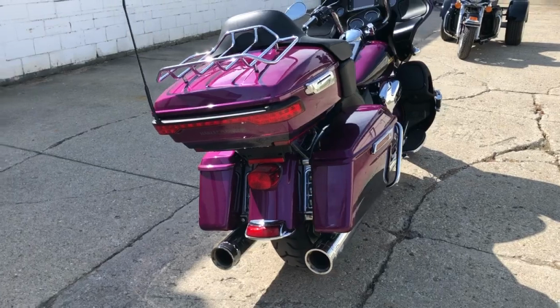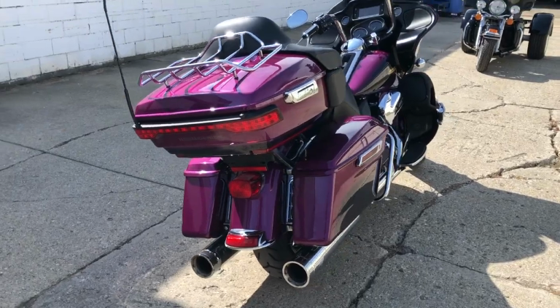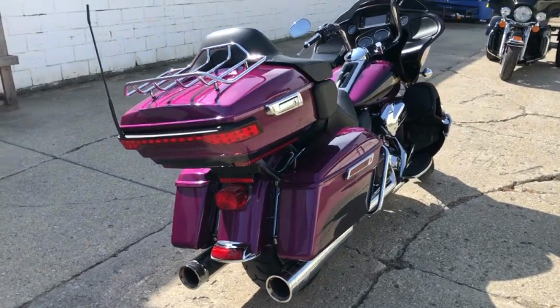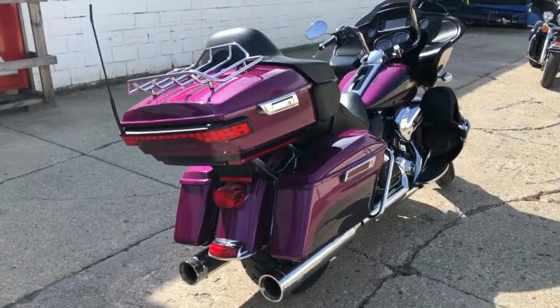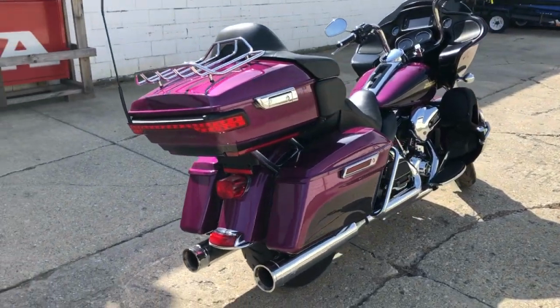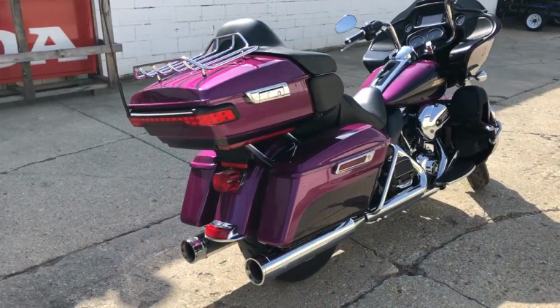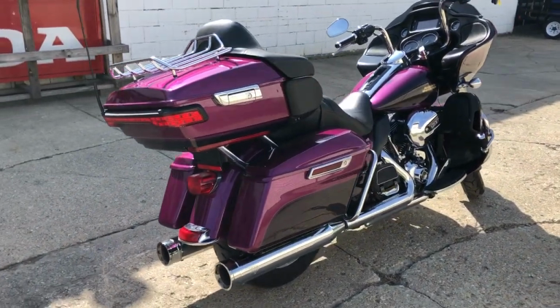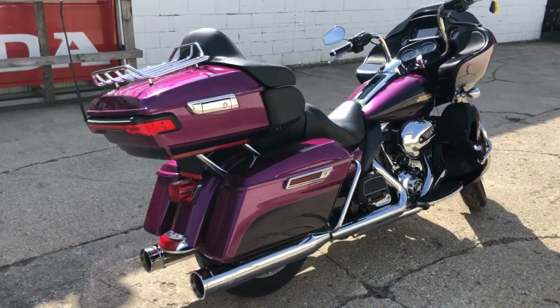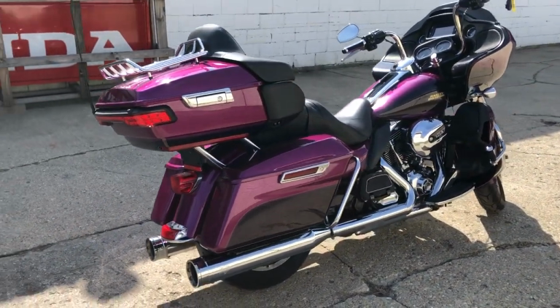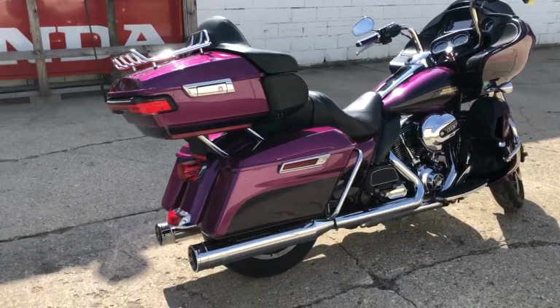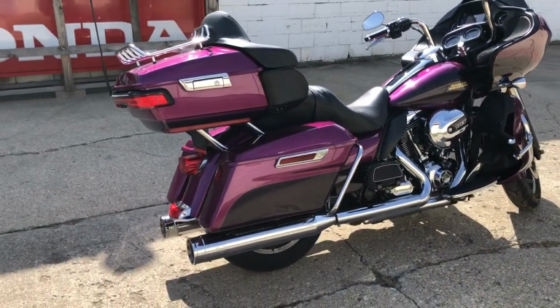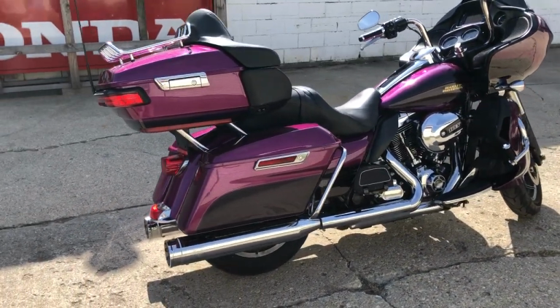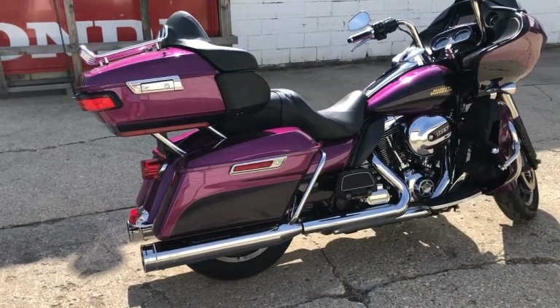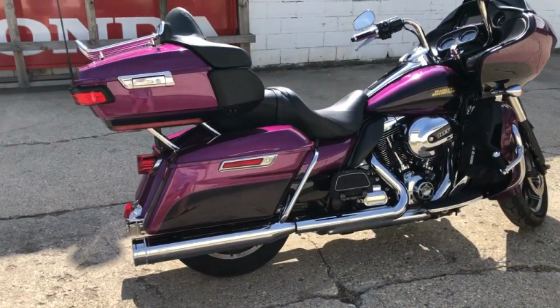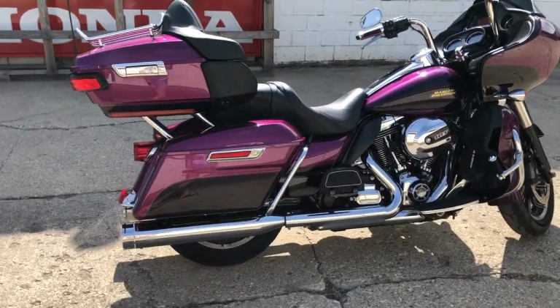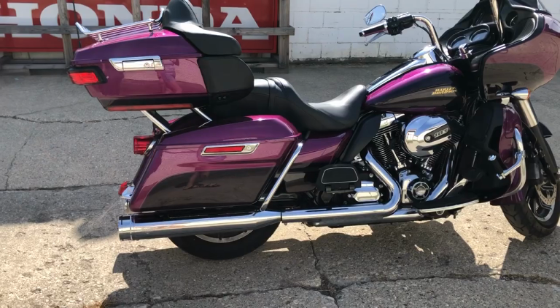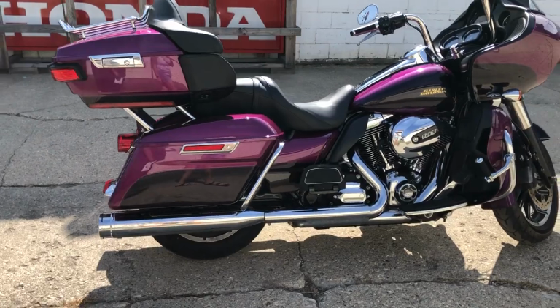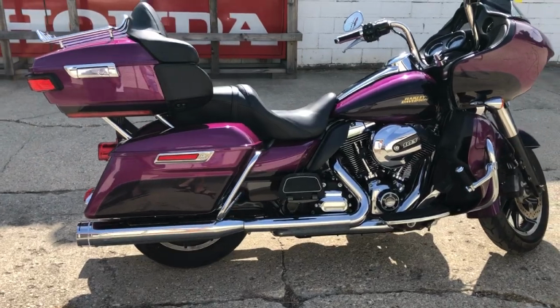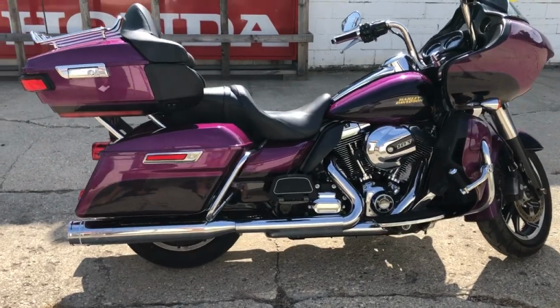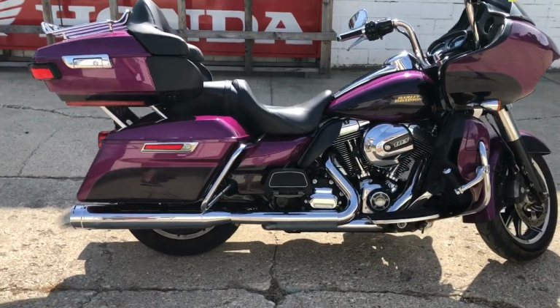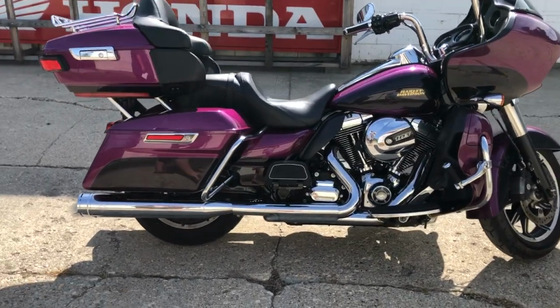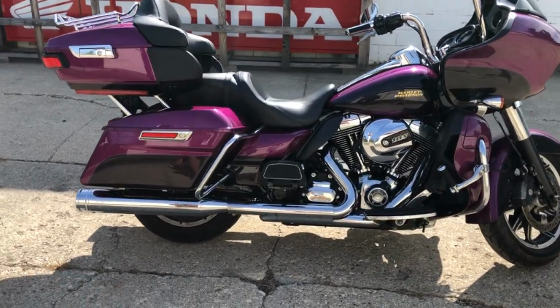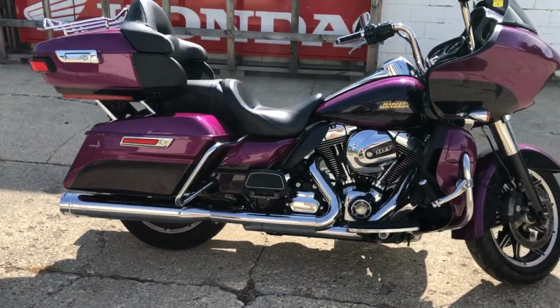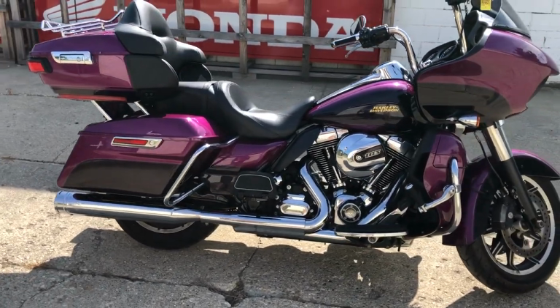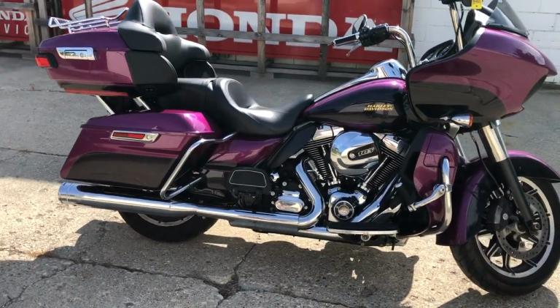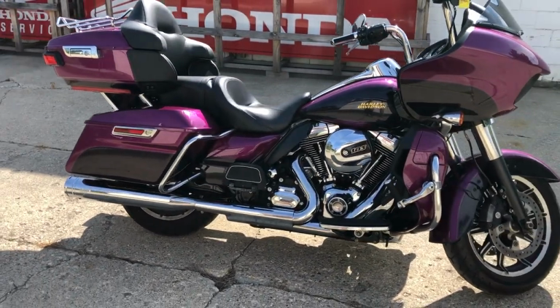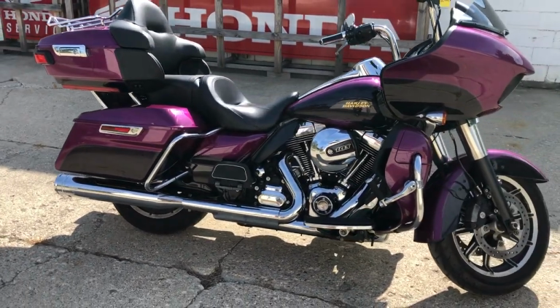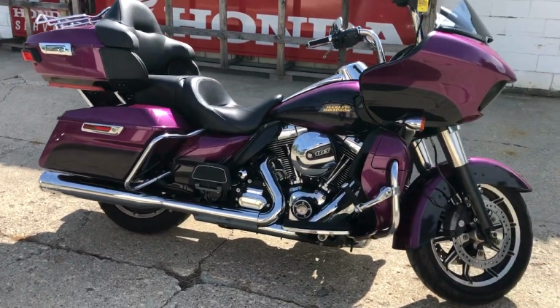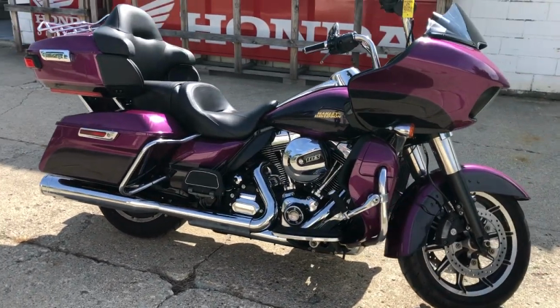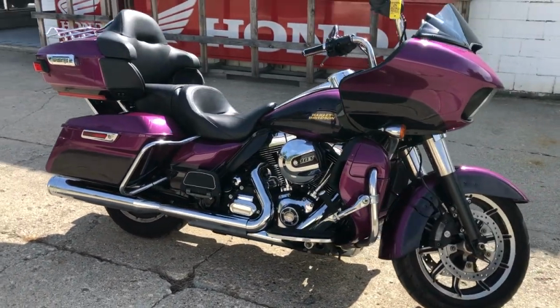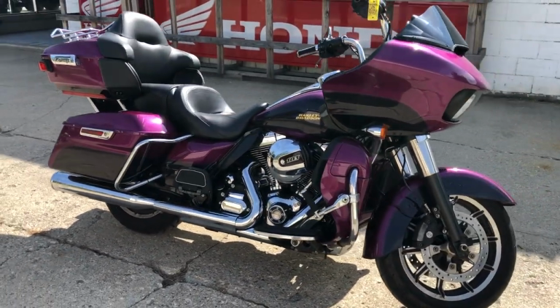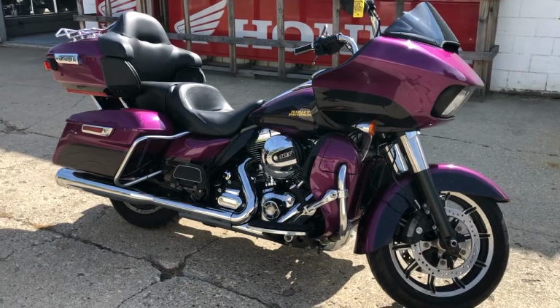Comes in a good color with all the good stuff: oversized LED screen, navigation system, security system, Bluetooth, heated grips, highway pegs, and a dual Vance and Hines exhaust. Makes this thing sound as cool as it looks, guys.